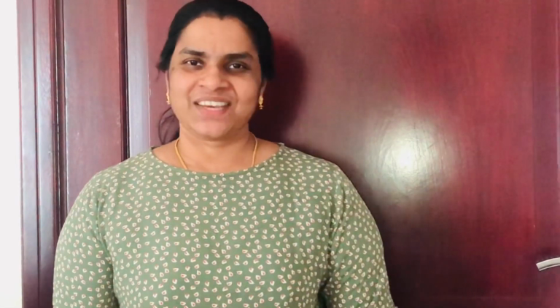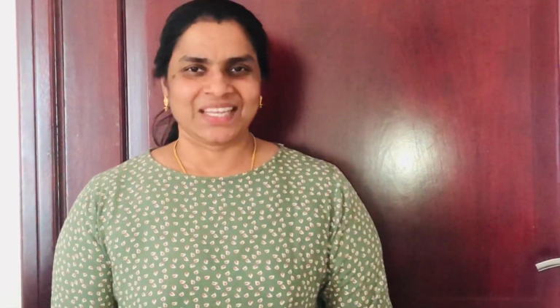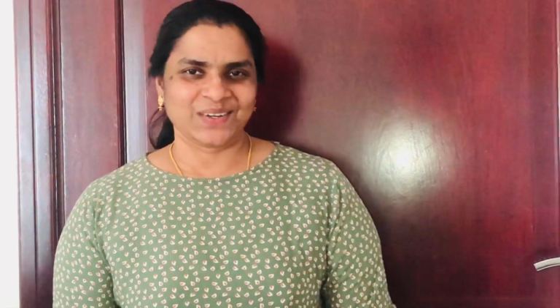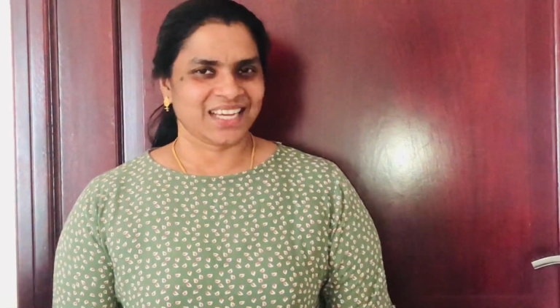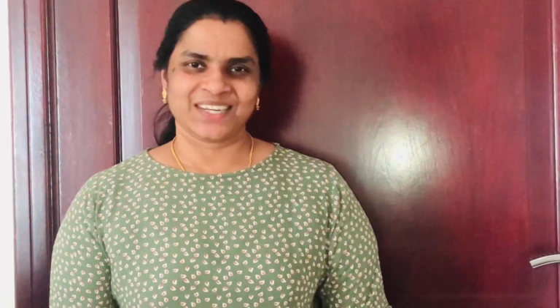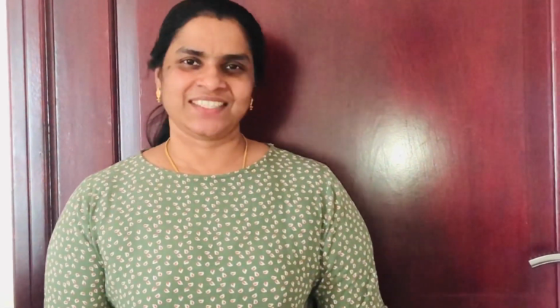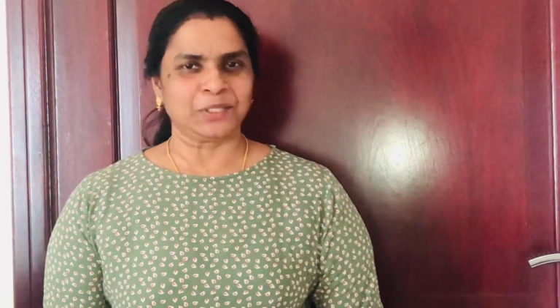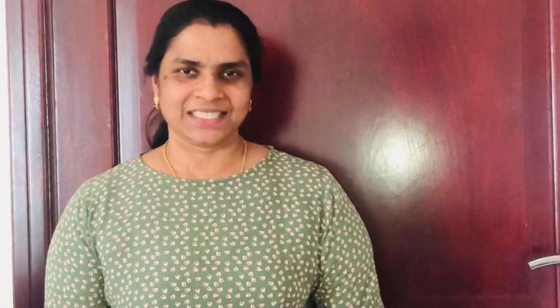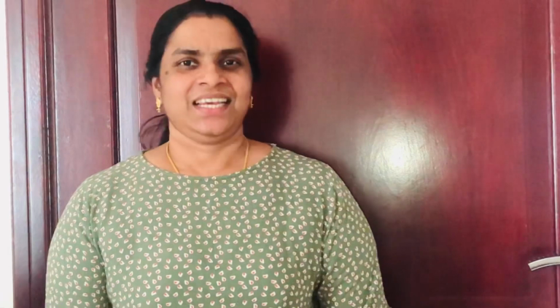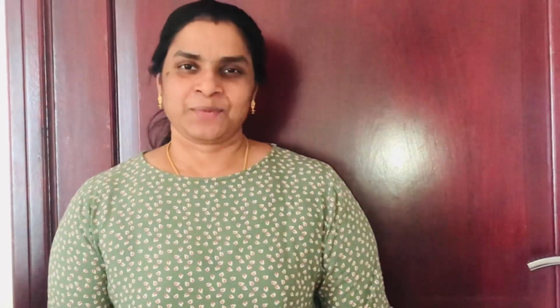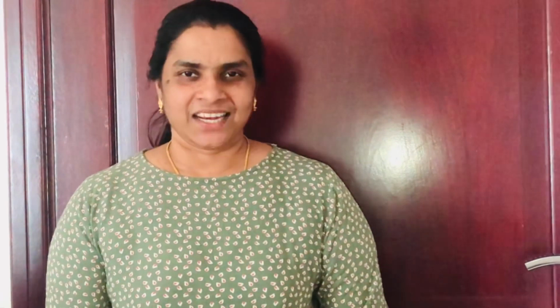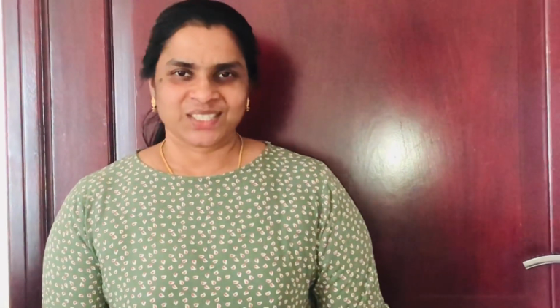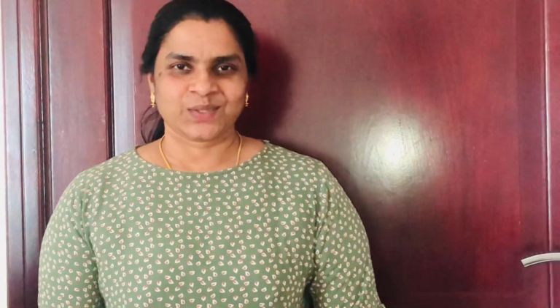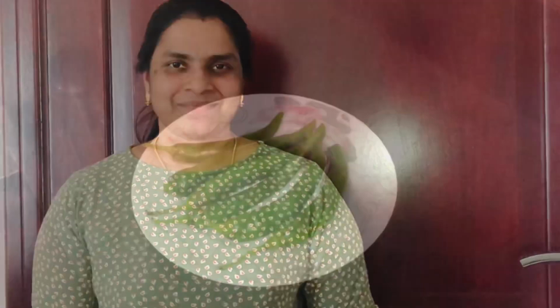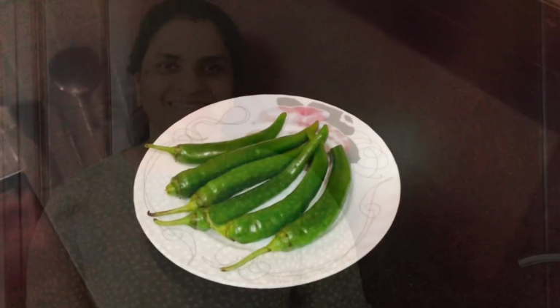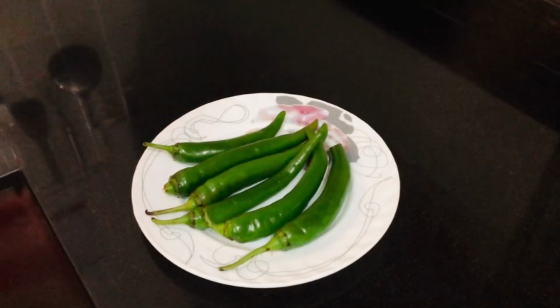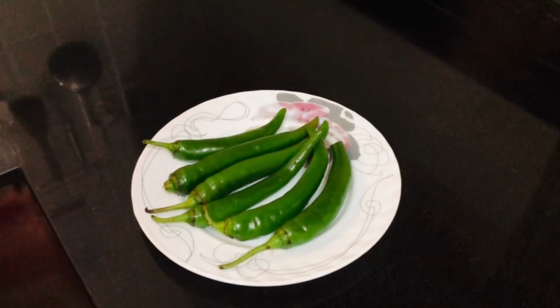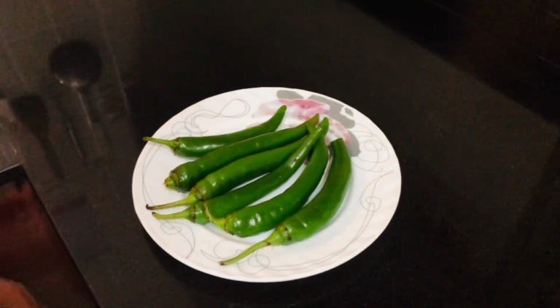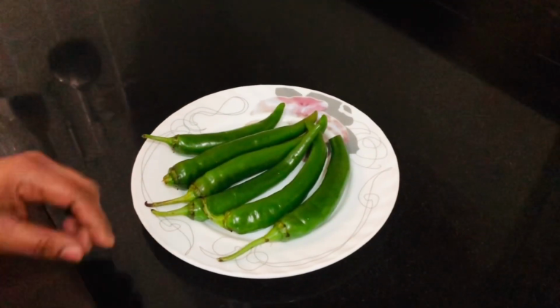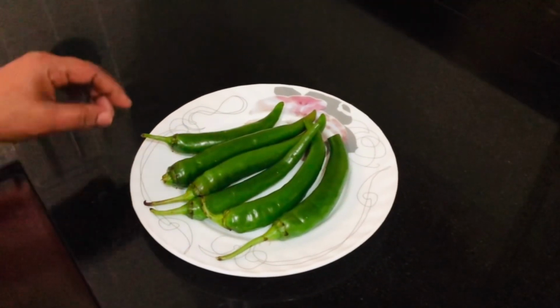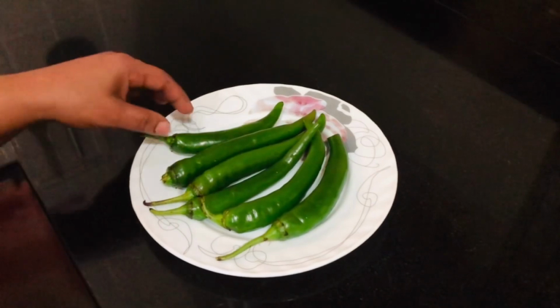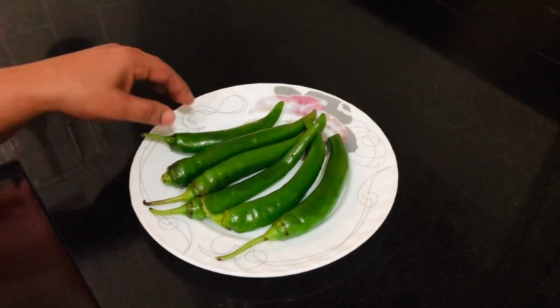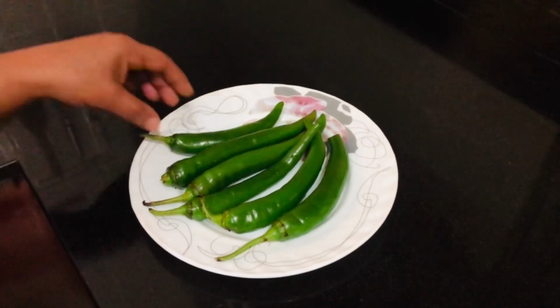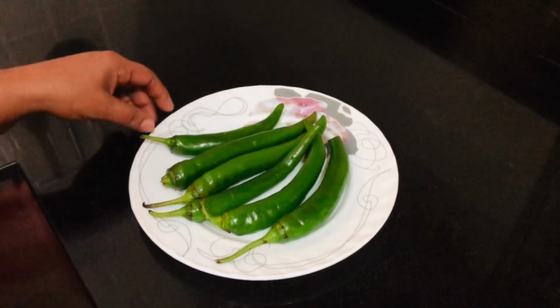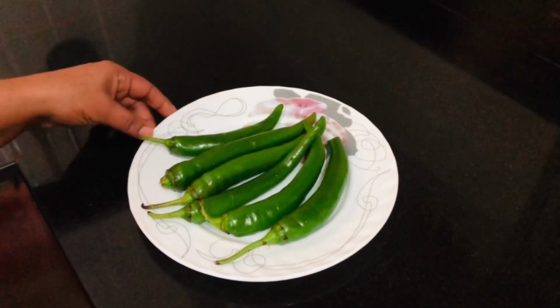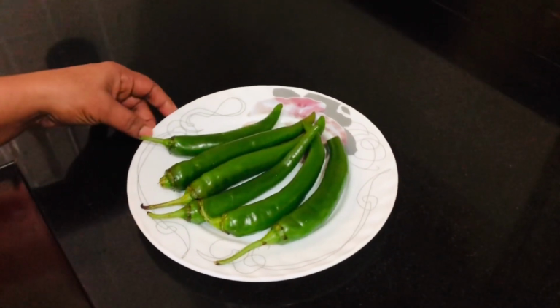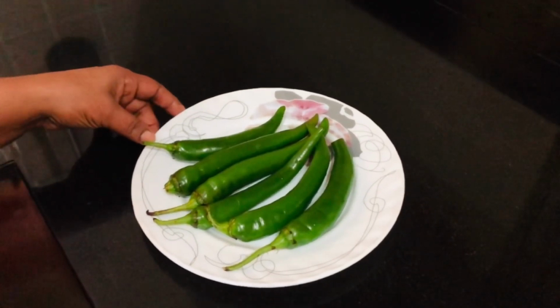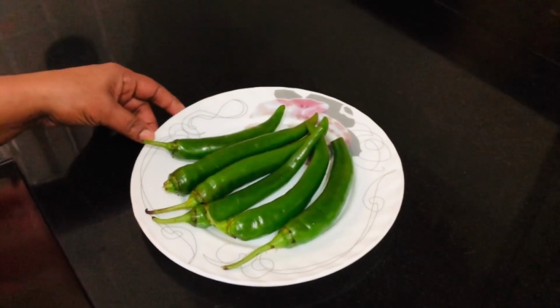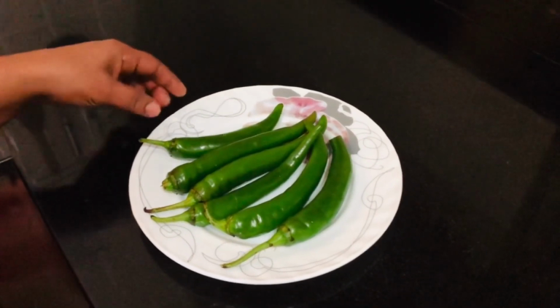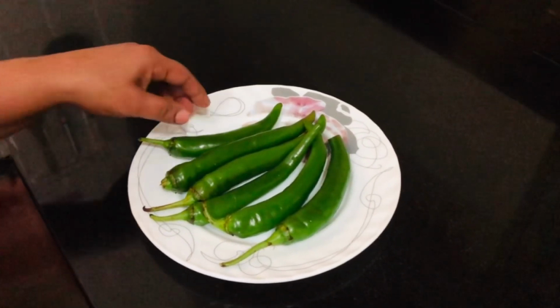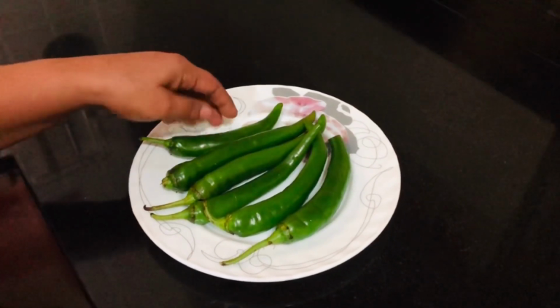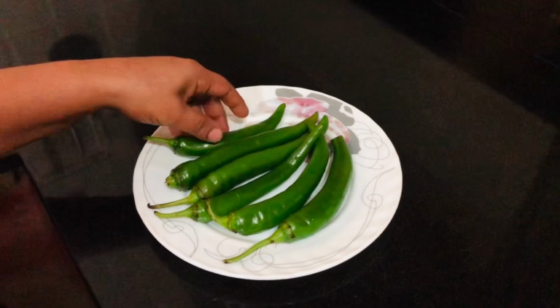I am going to make a big dish on my own. This is my own dish.